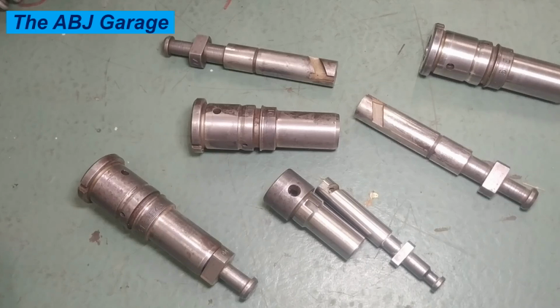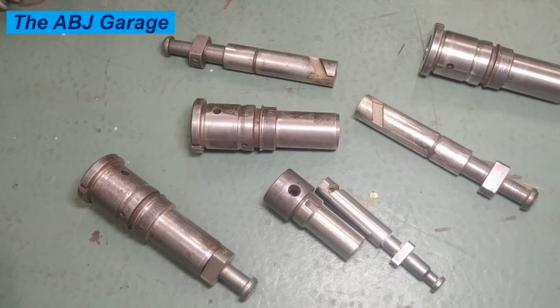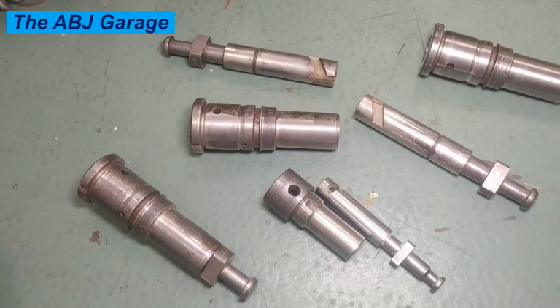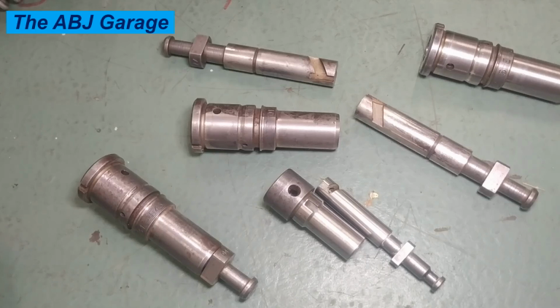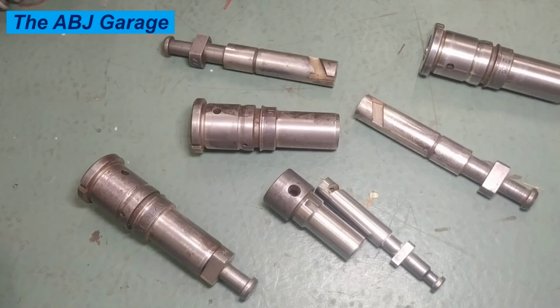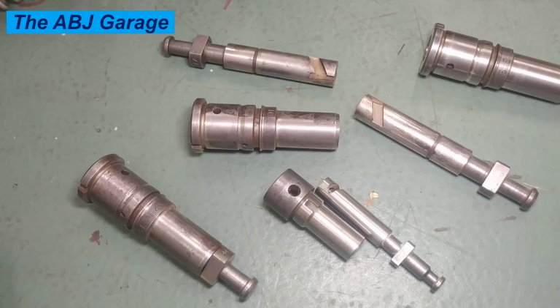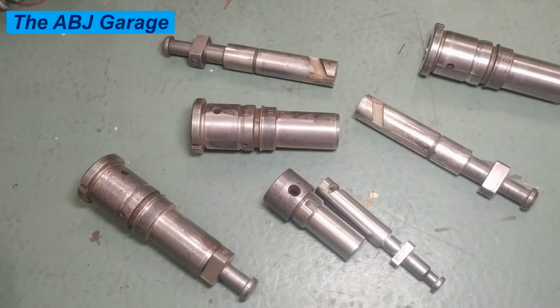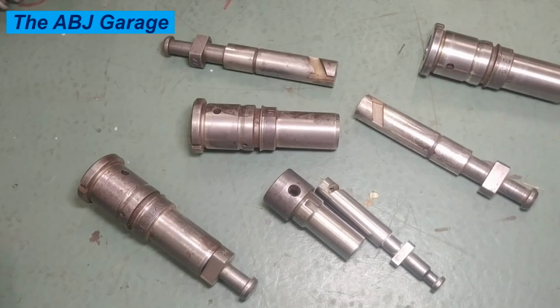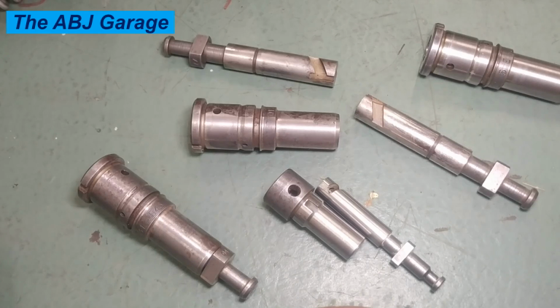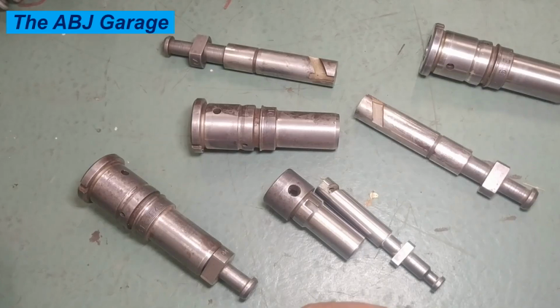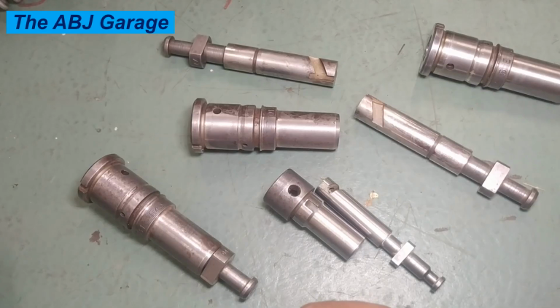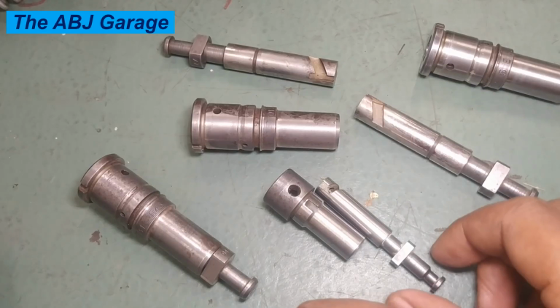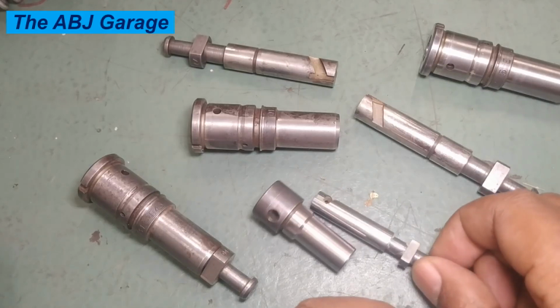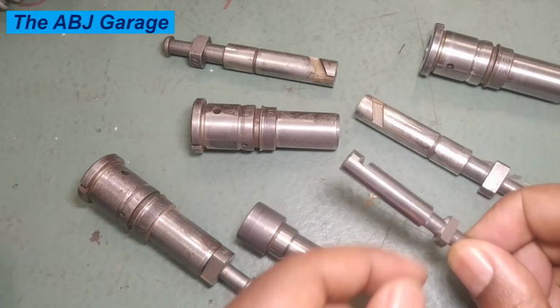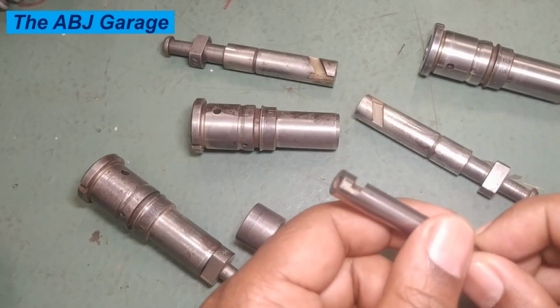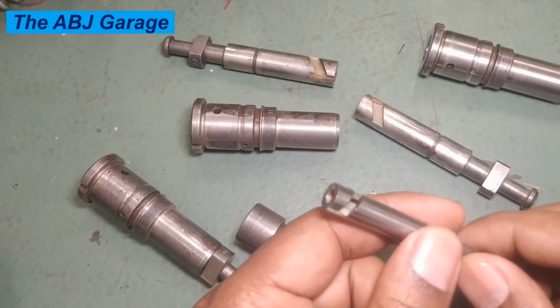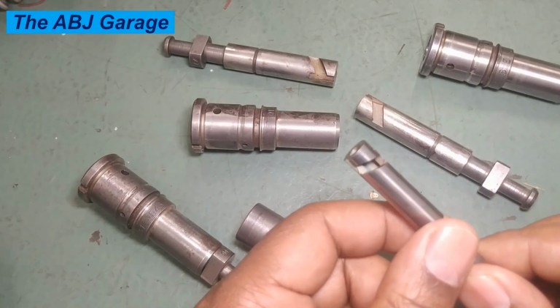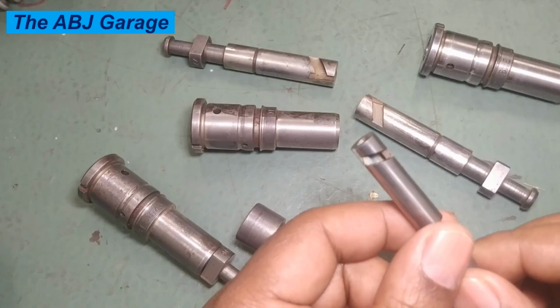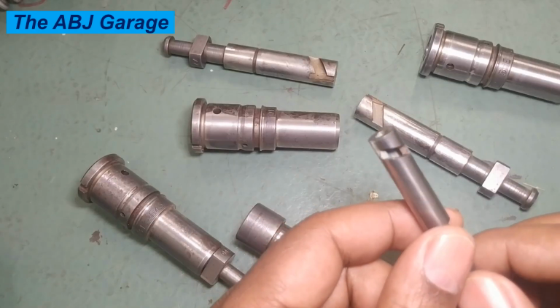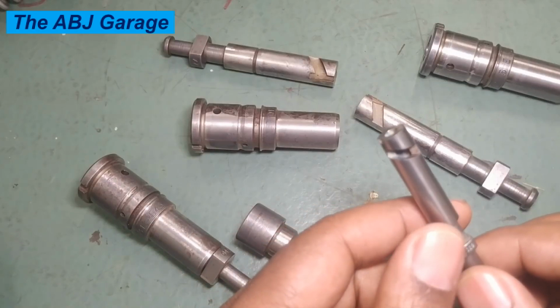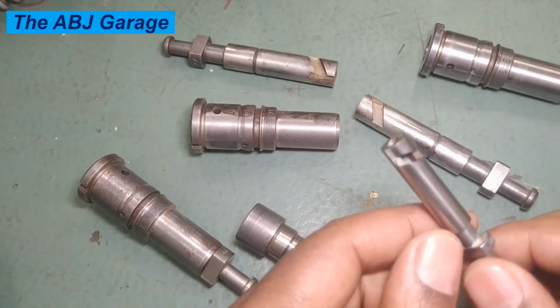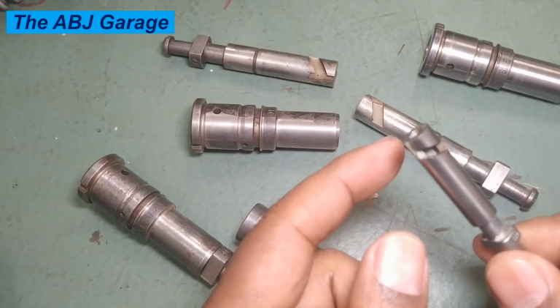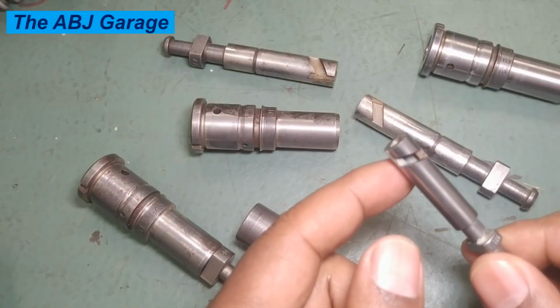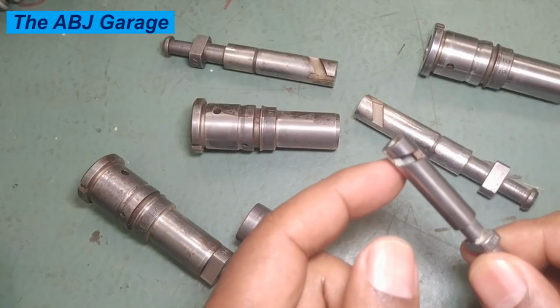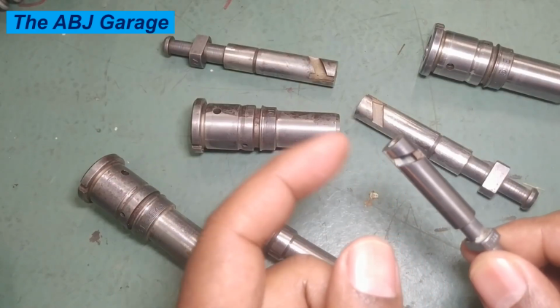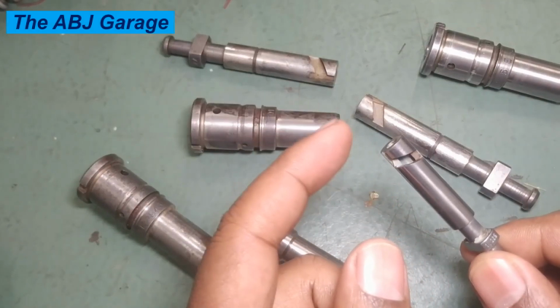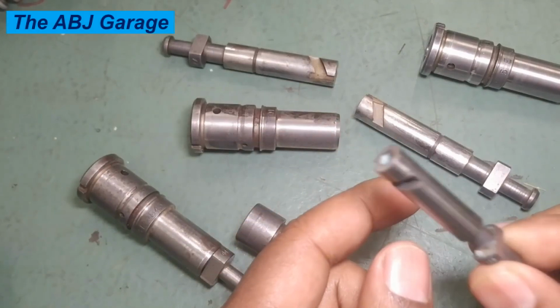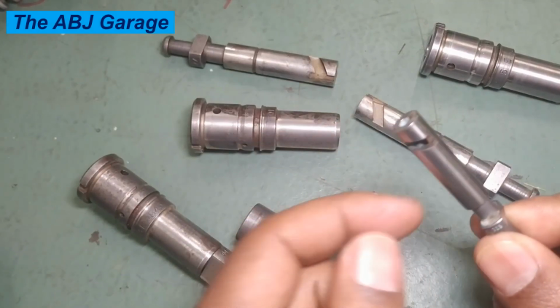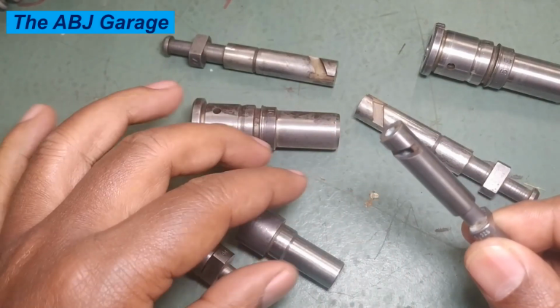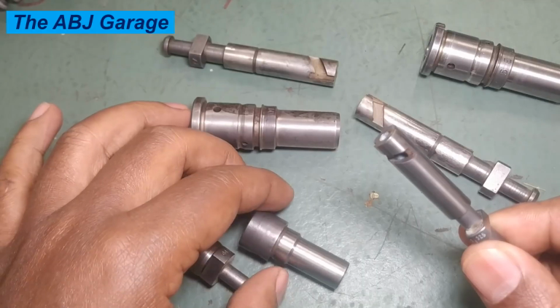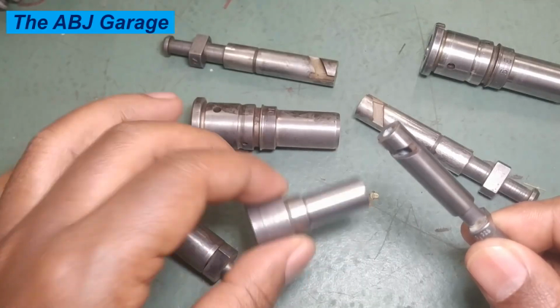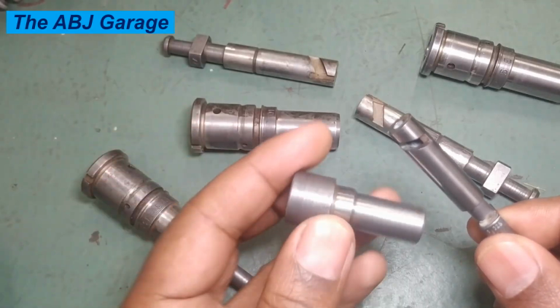Hello dear viewers, a very warm welcome to our channel. In this video we're going to have a look at how to inspect a diesel injection pump plunger. We'll be looking at the method used for inspecting a plunger and barrel assembly.